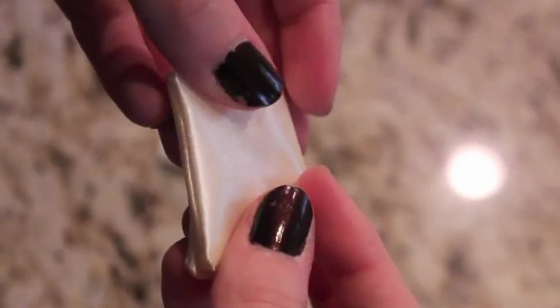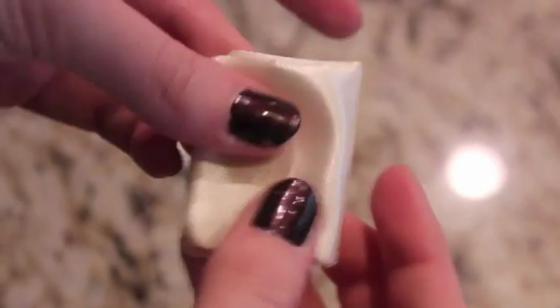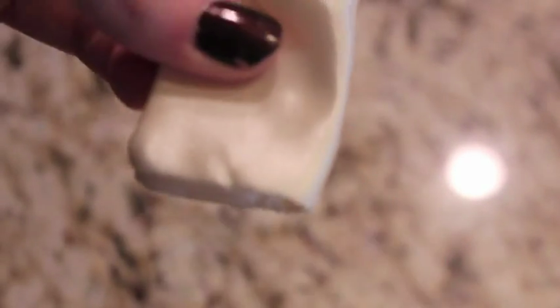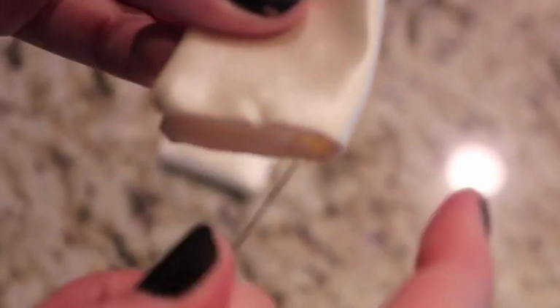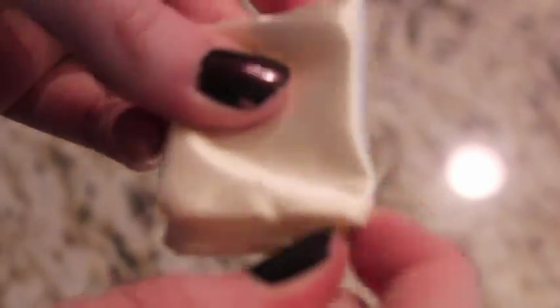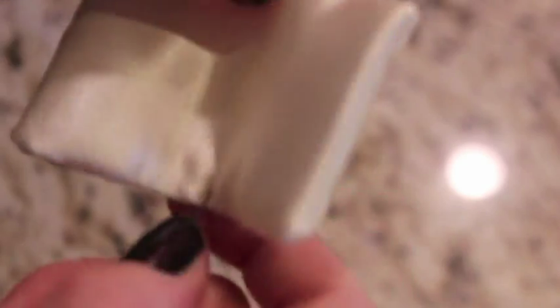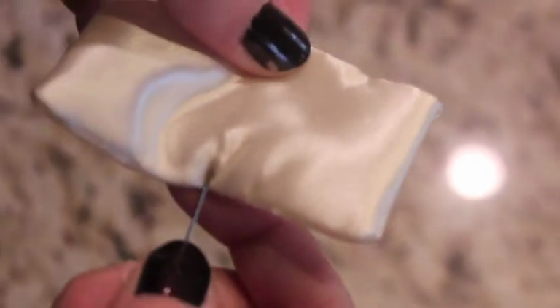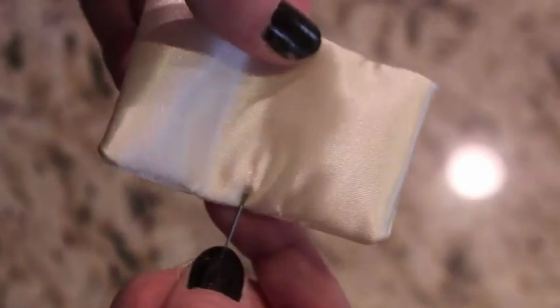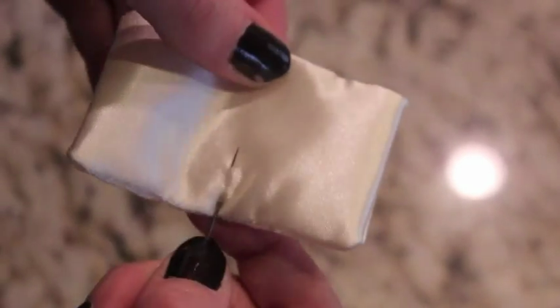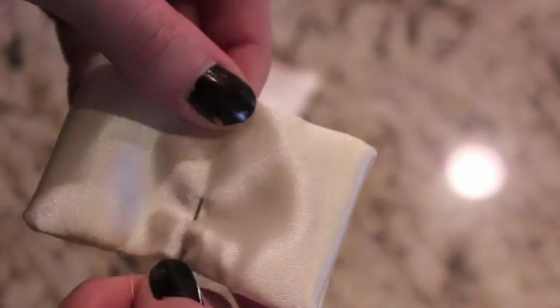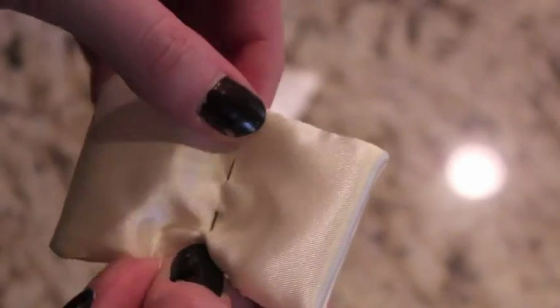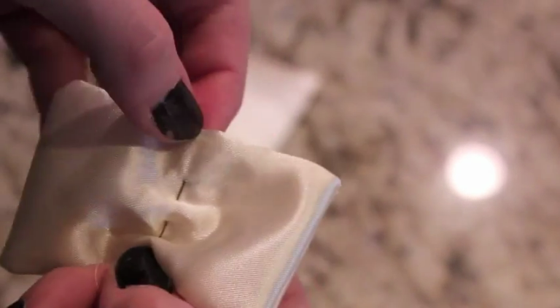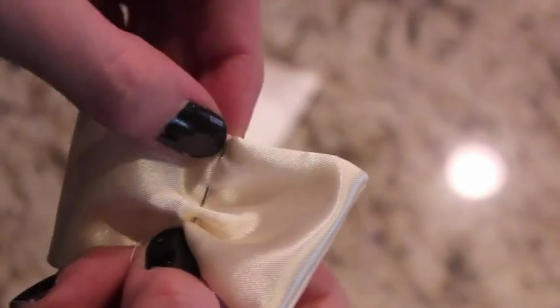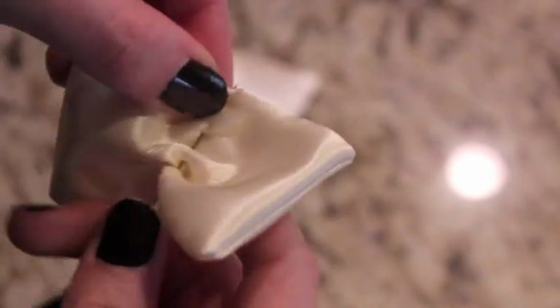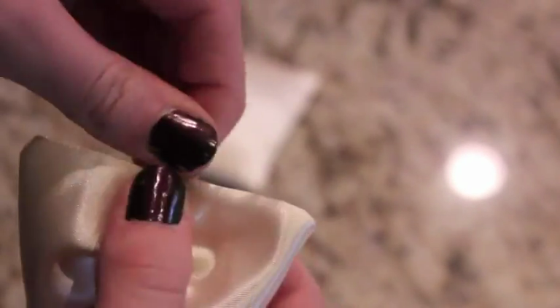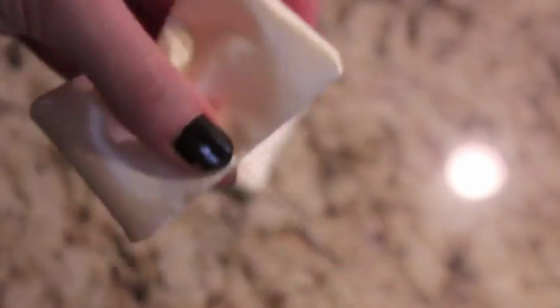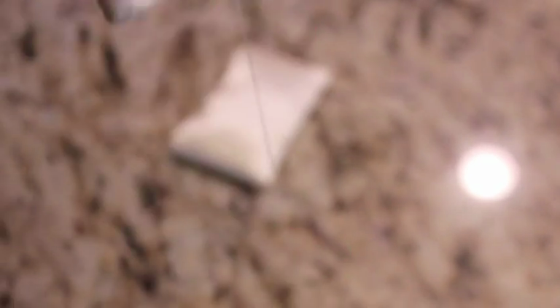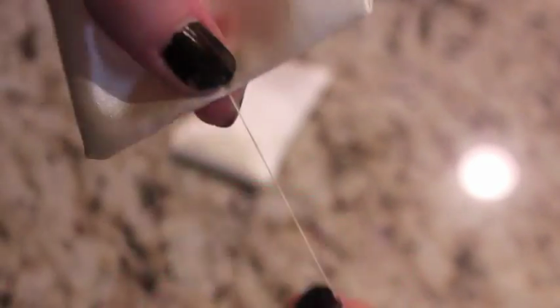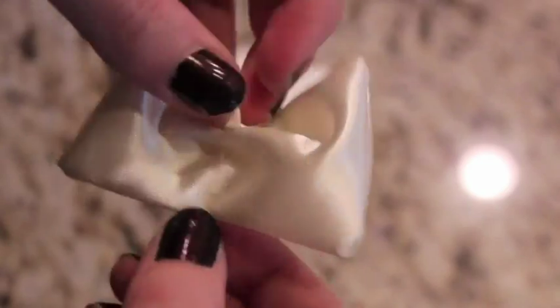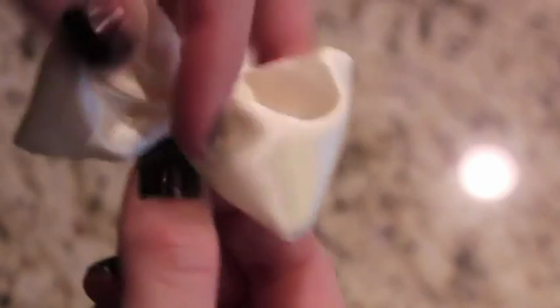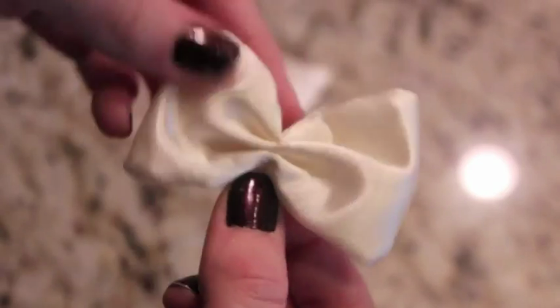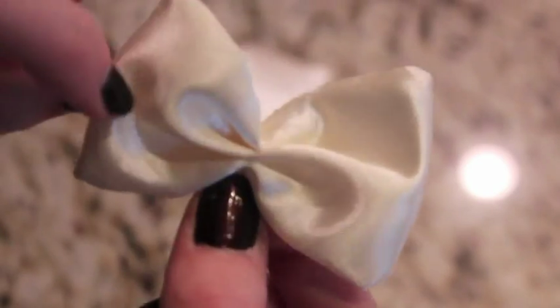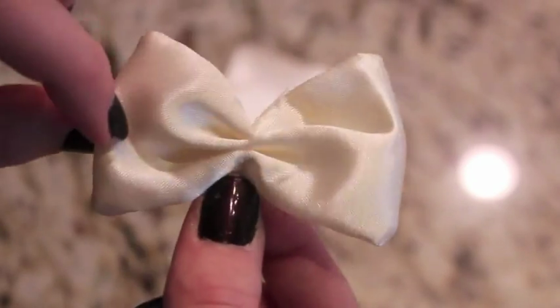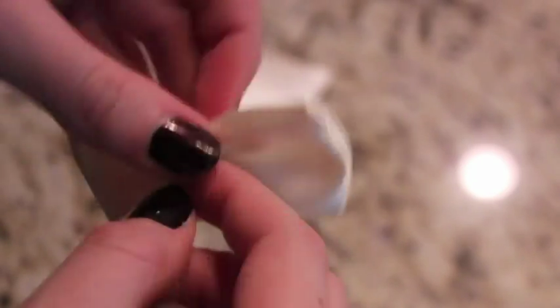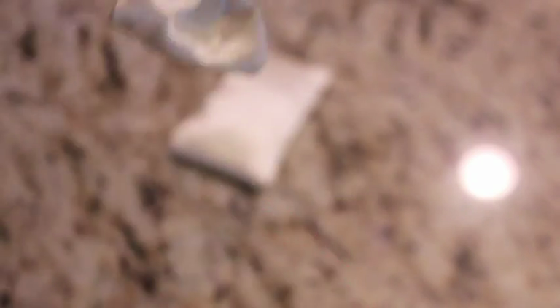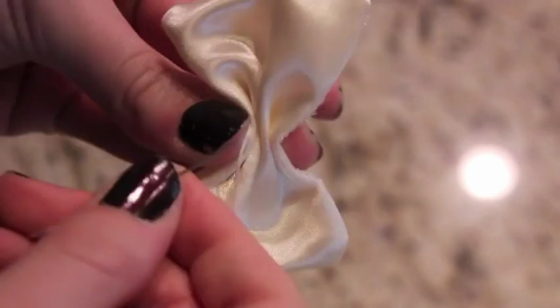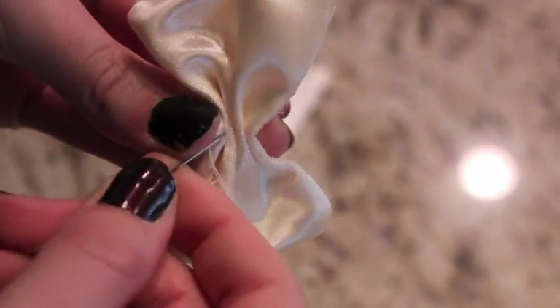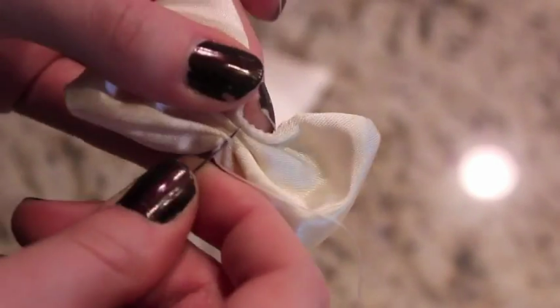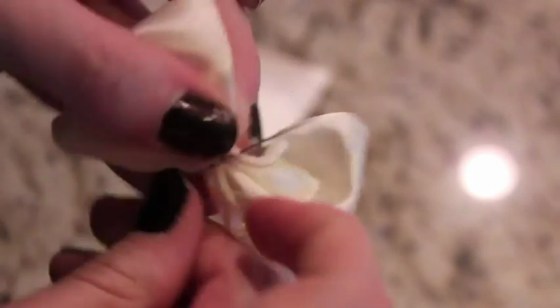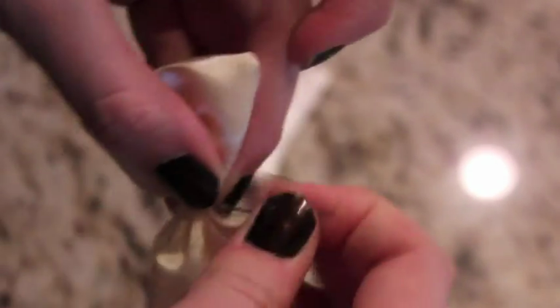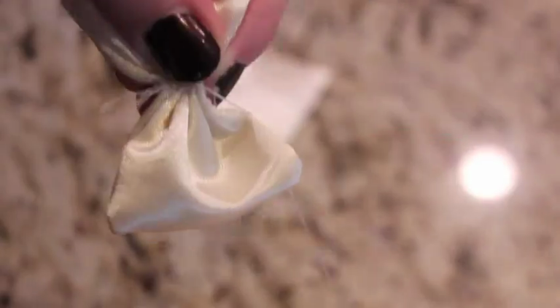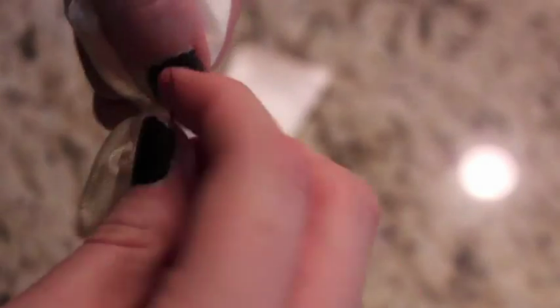When that's done, fold it in half to find the center and sew right up the middle. Pull your thread tight so it creates a bow like this, and then secure your thread in the back.